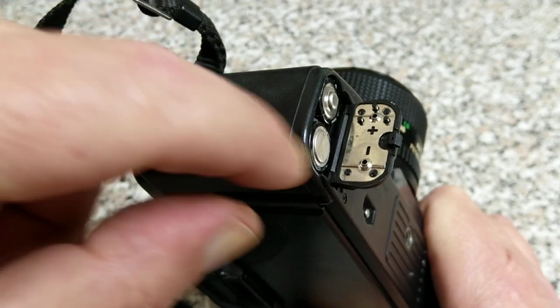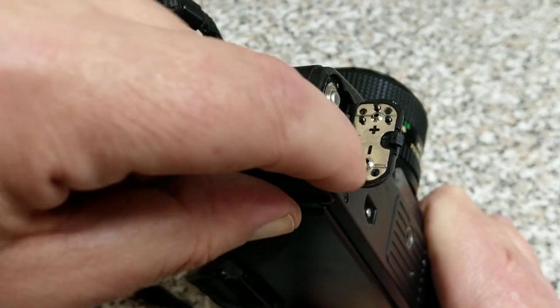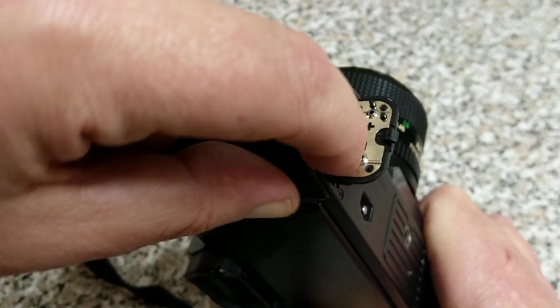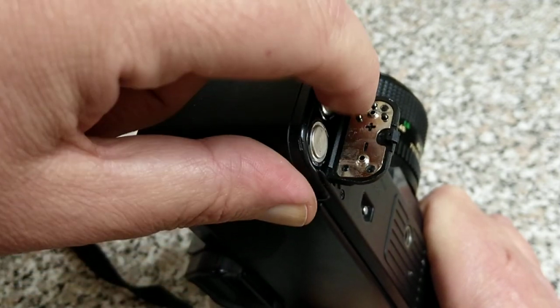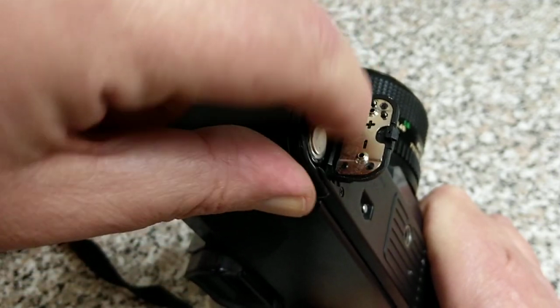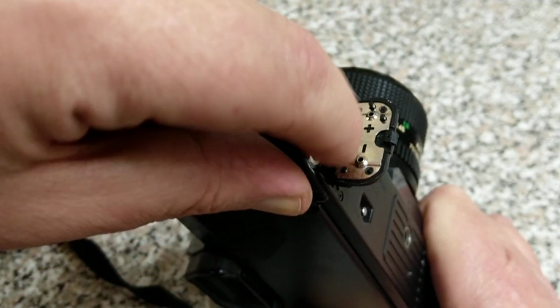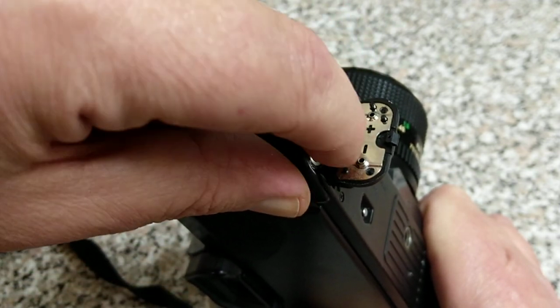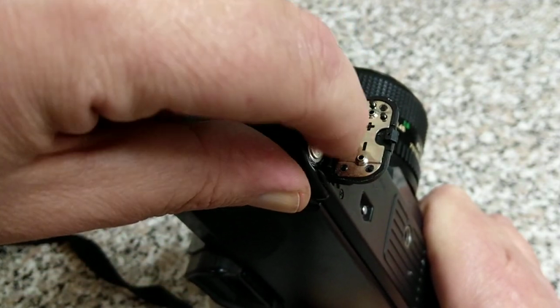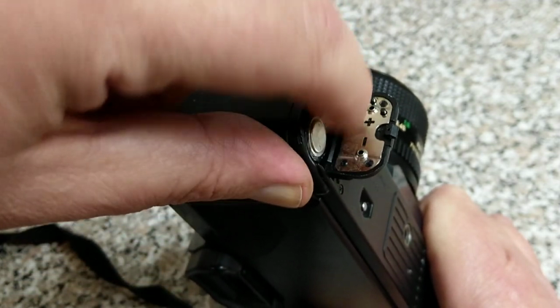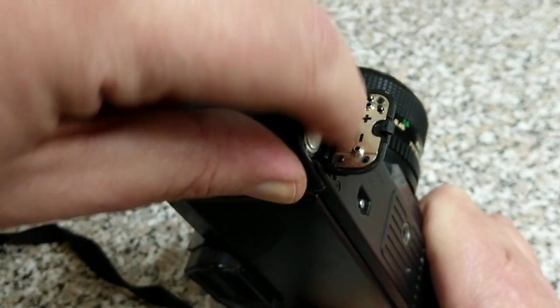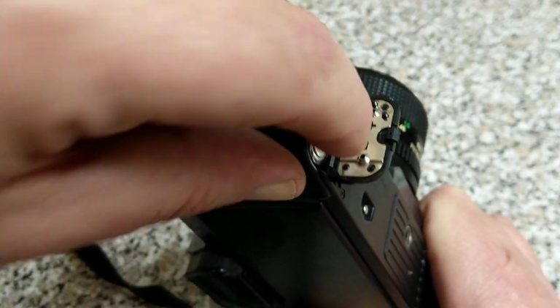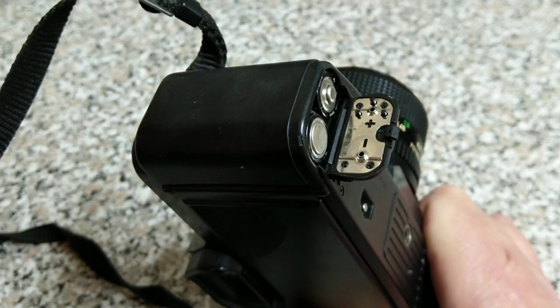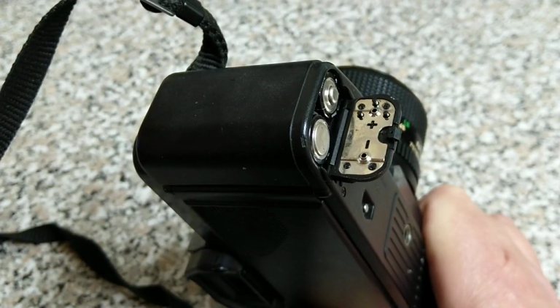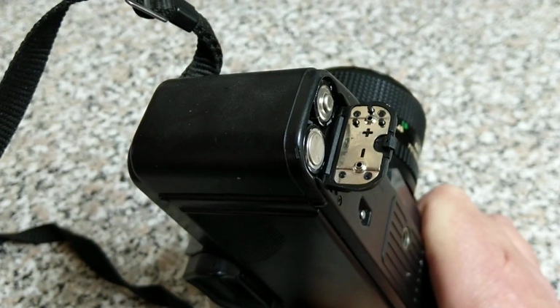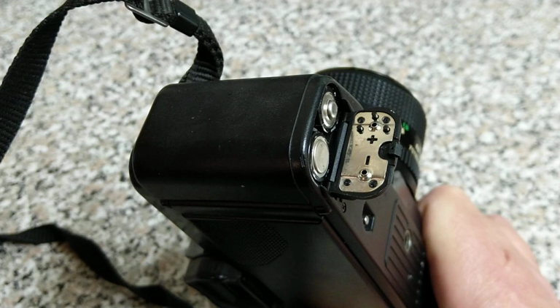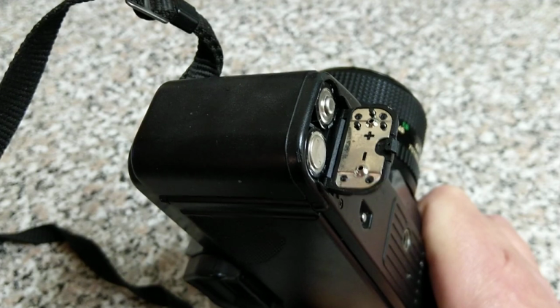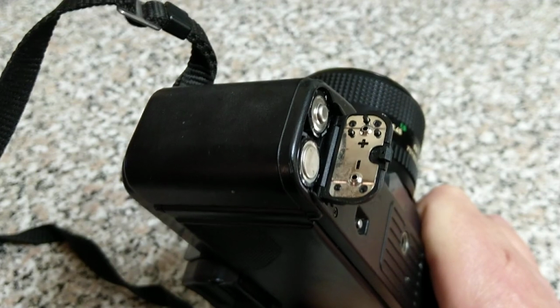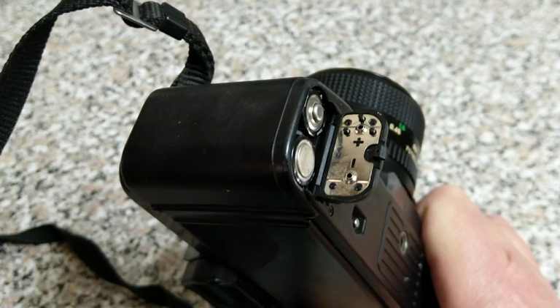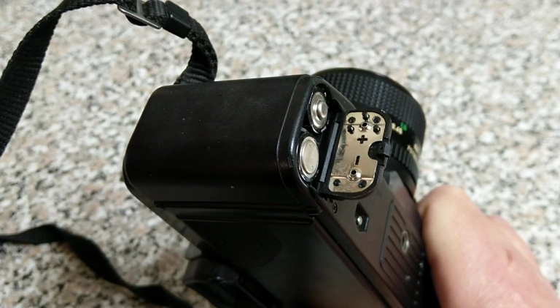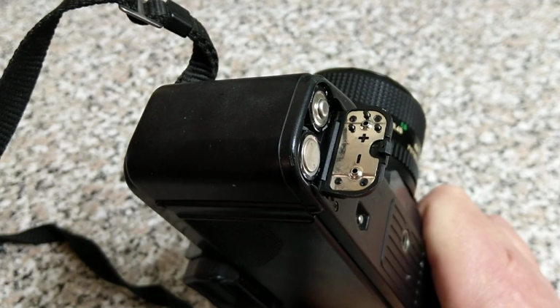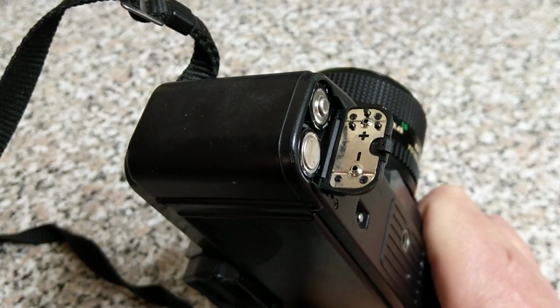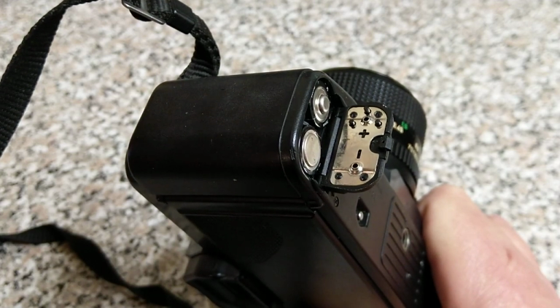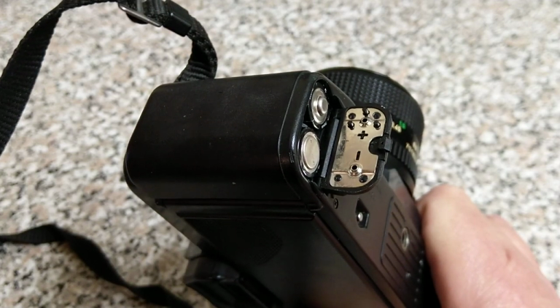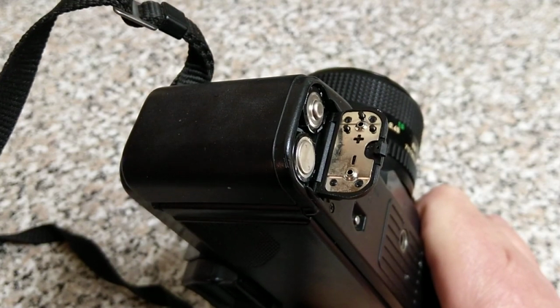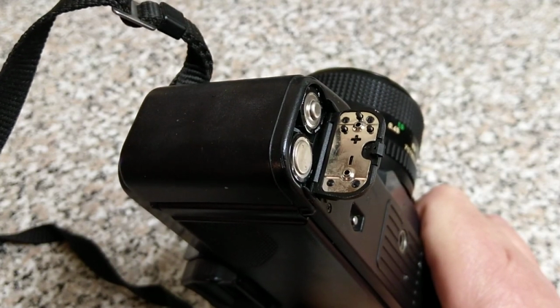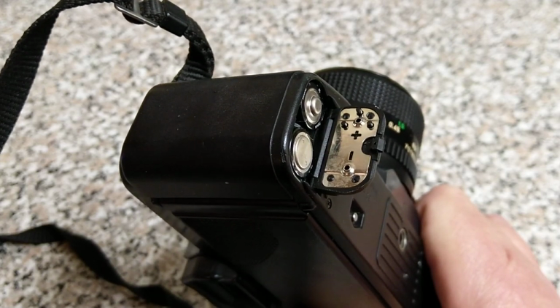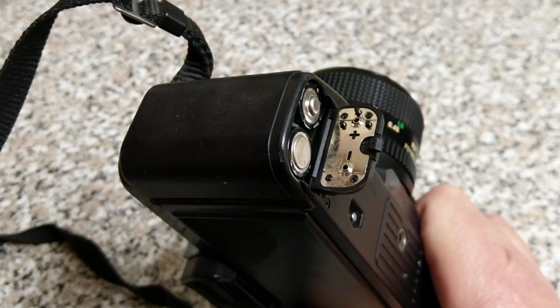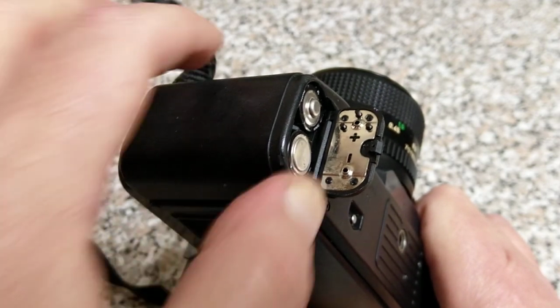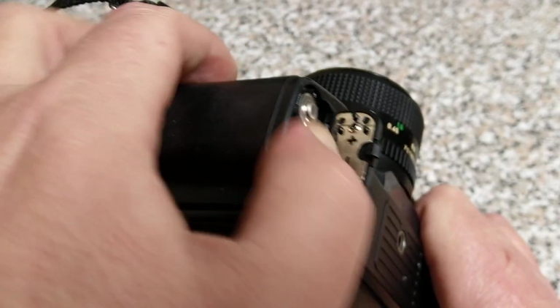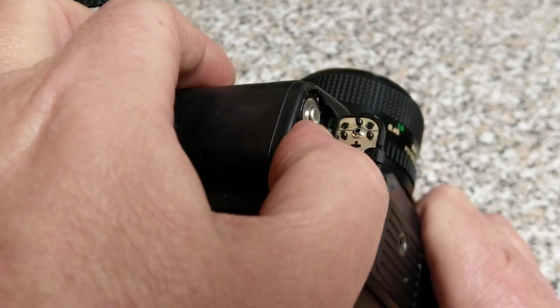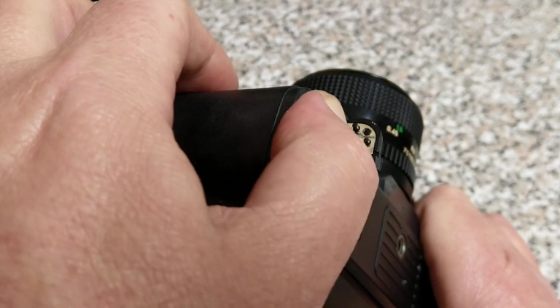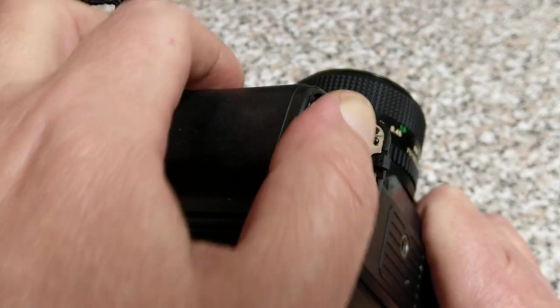Or you need to get something — a piece of metal like a paper clip, or tin foil is a common one that people seem to use, although I don't really recommend tin foil. It's not a great conductor.